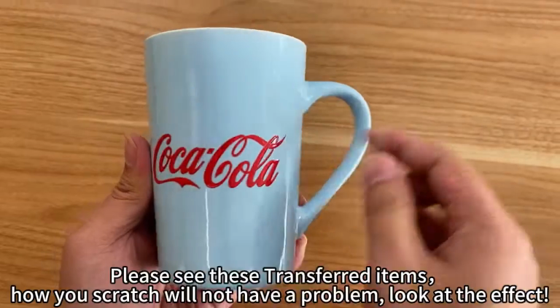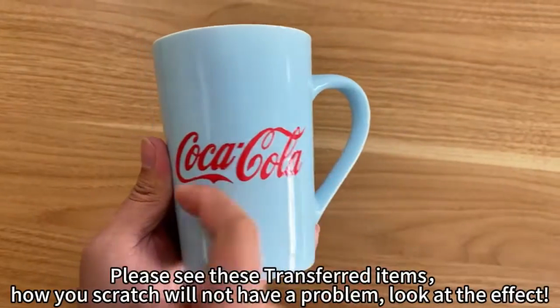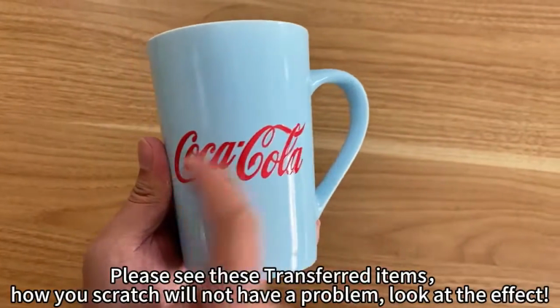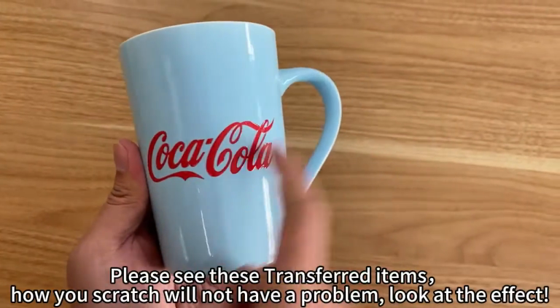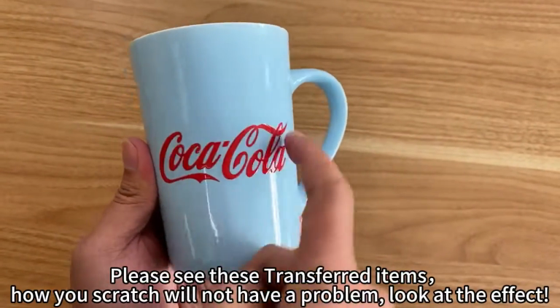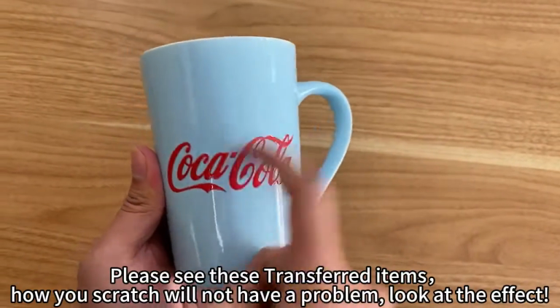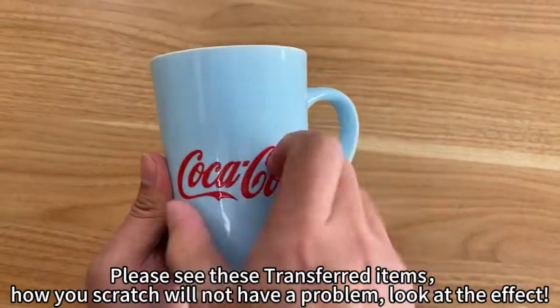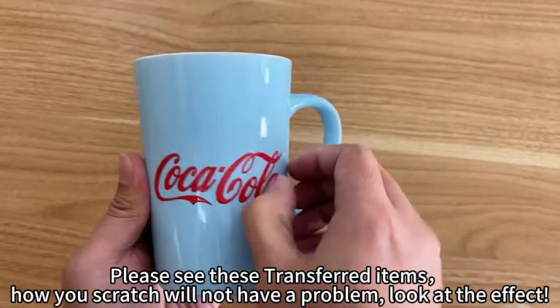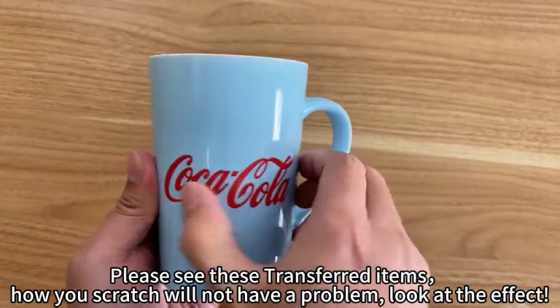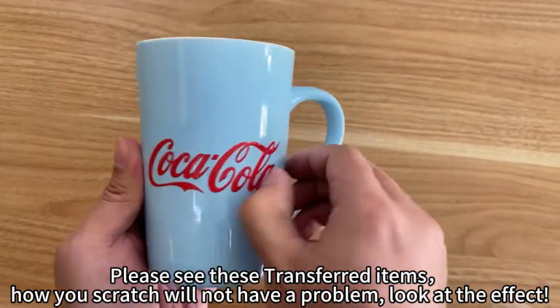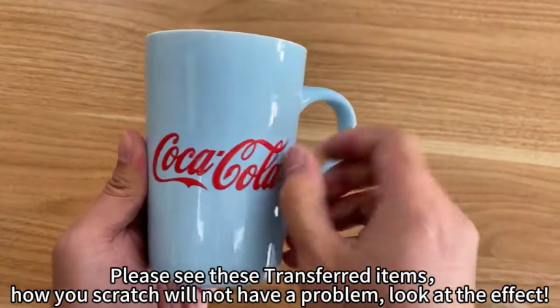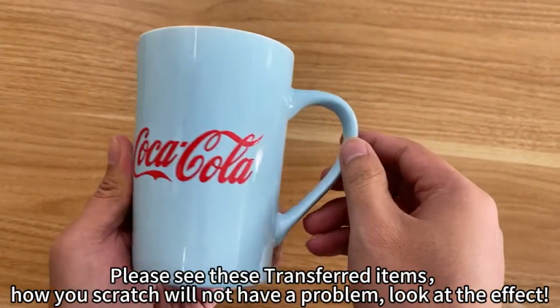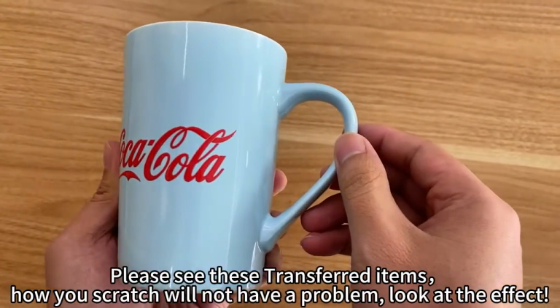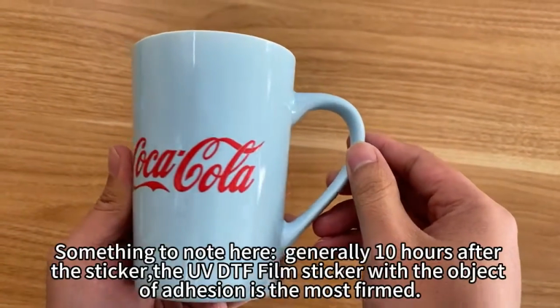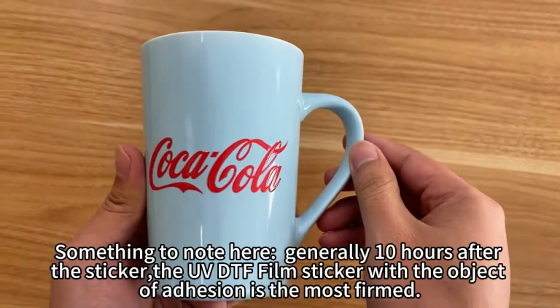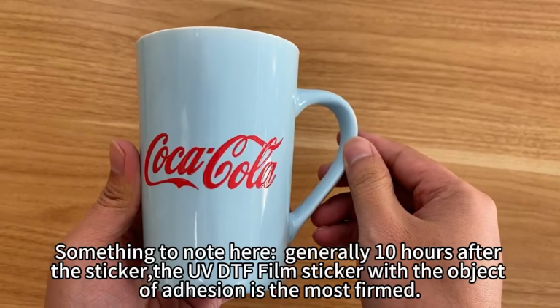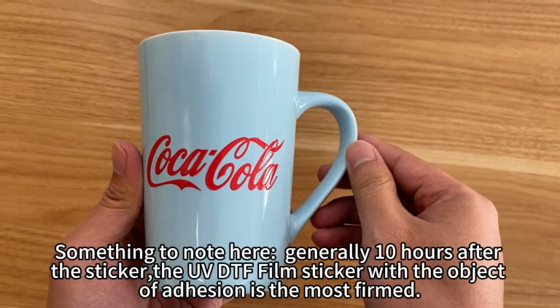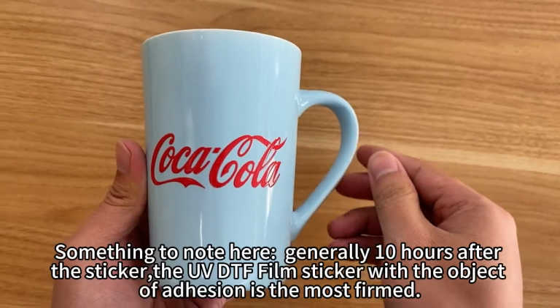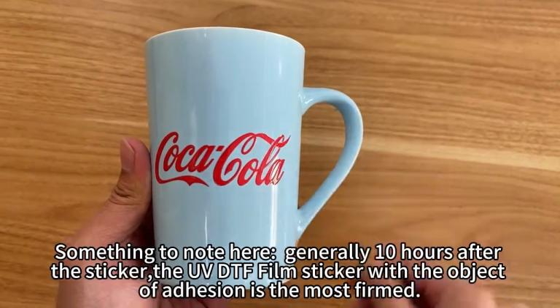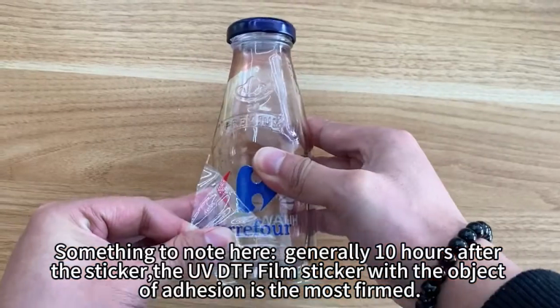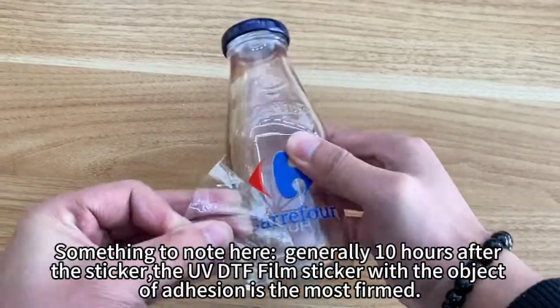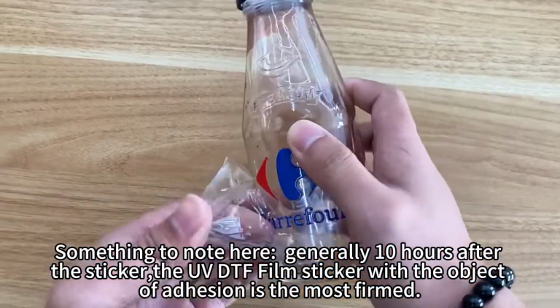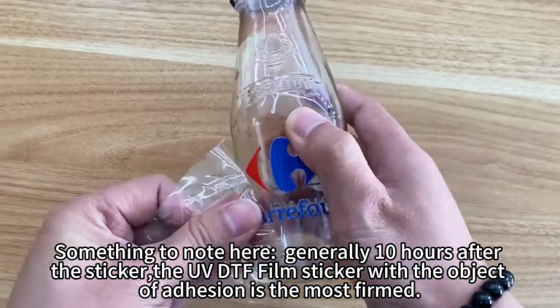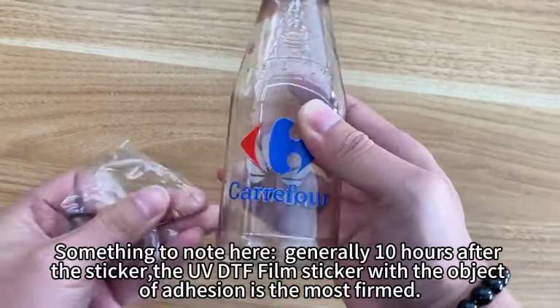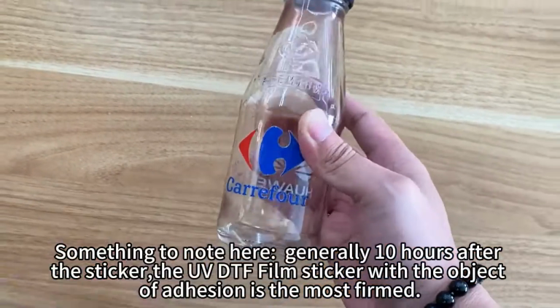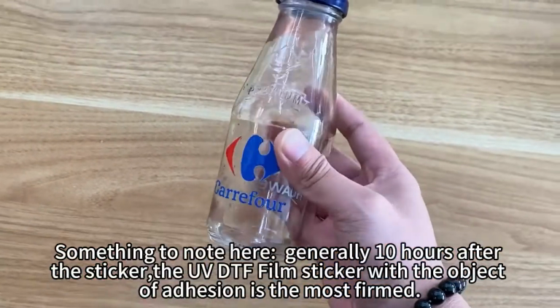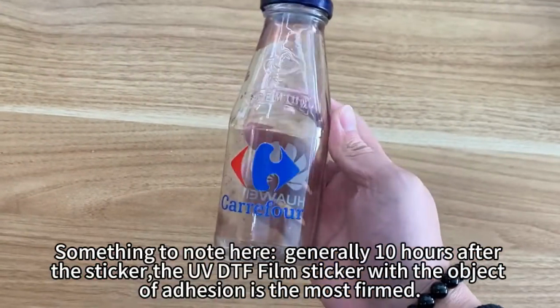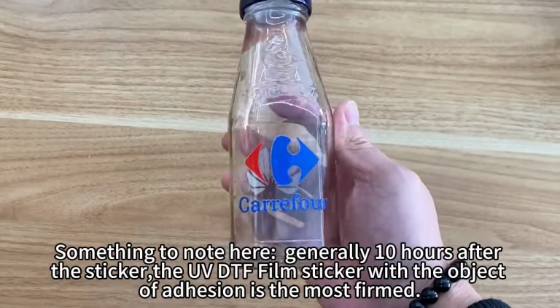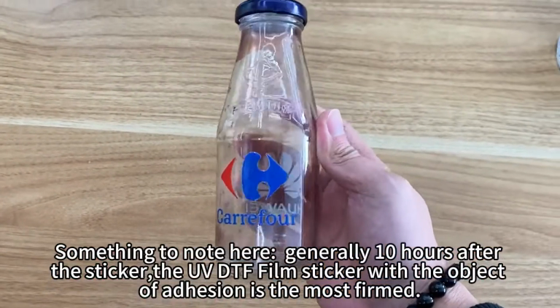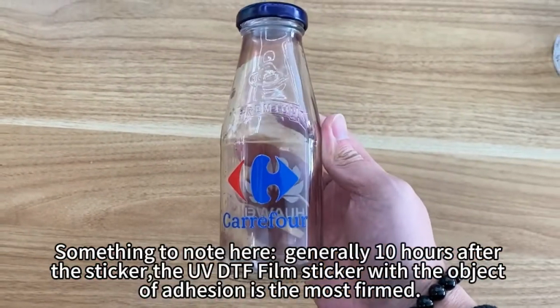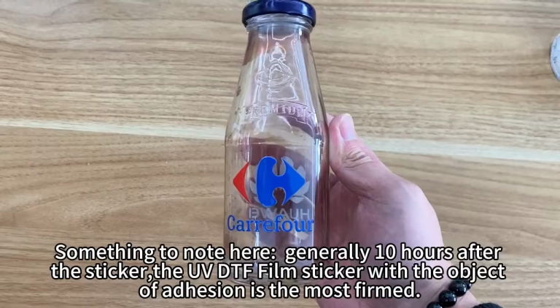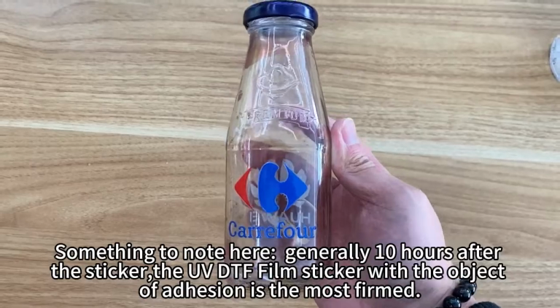Please see these transferred items — no matter how you scratch them, there will not be a problem. Look at the effect. Something to note: generally 10 hours after applying the sticker, the UV DTF film sticker's adhesion to the object is the most firm.